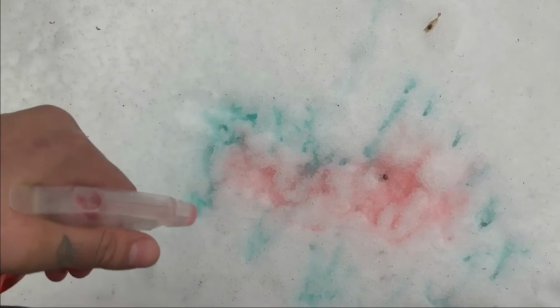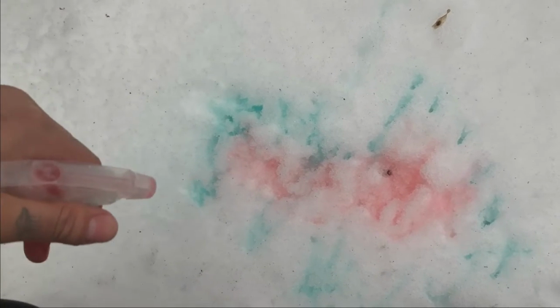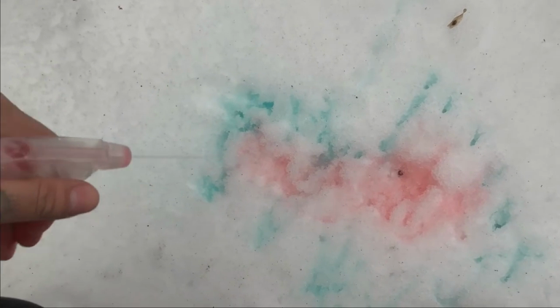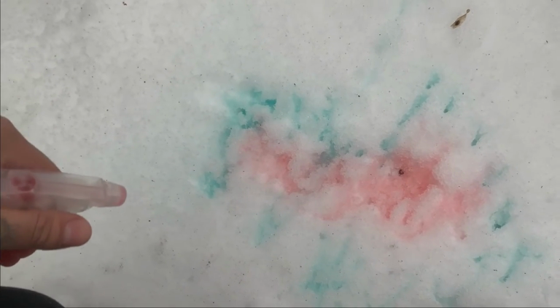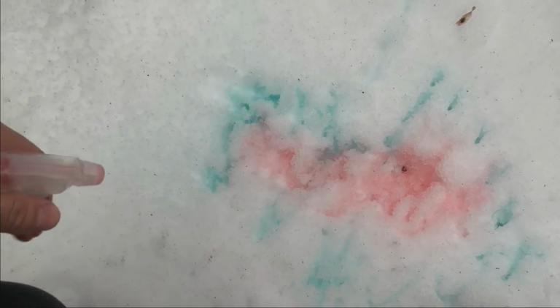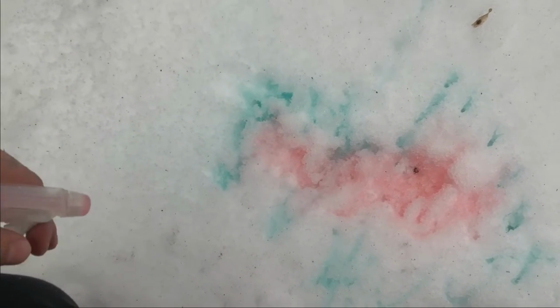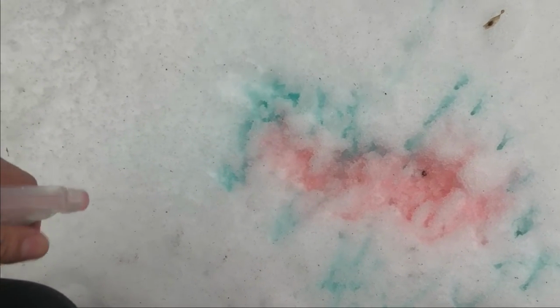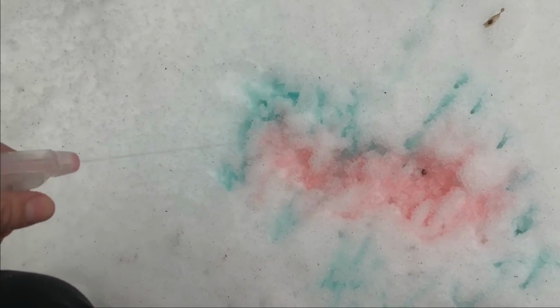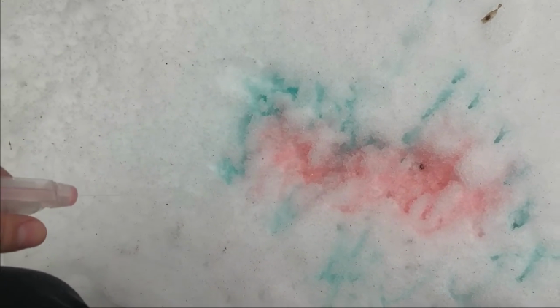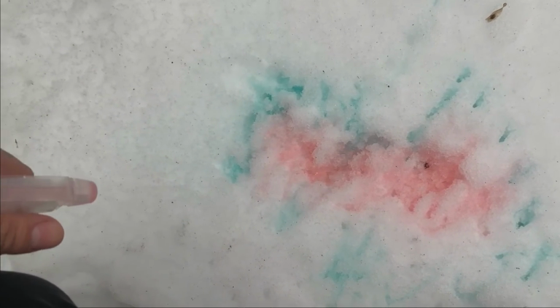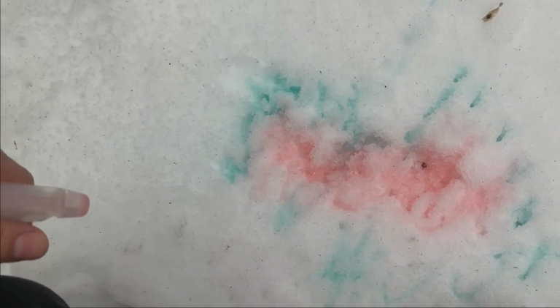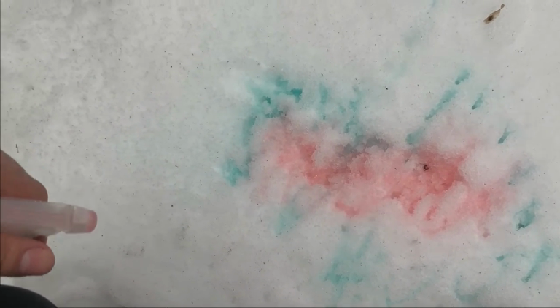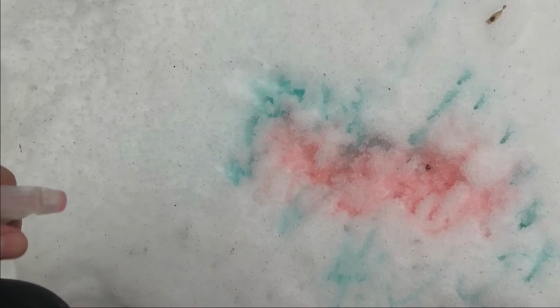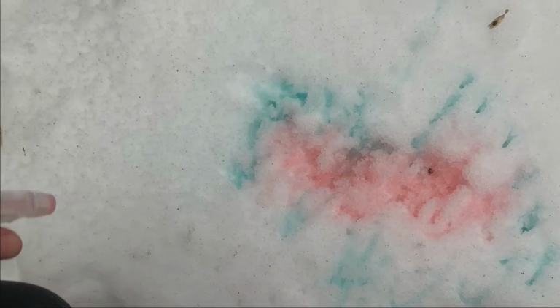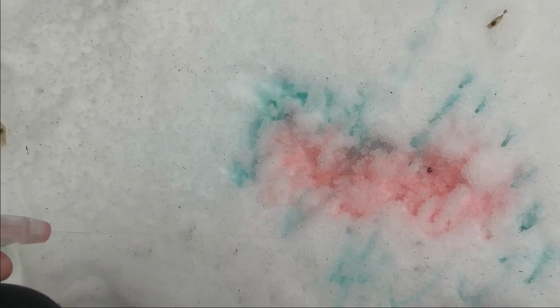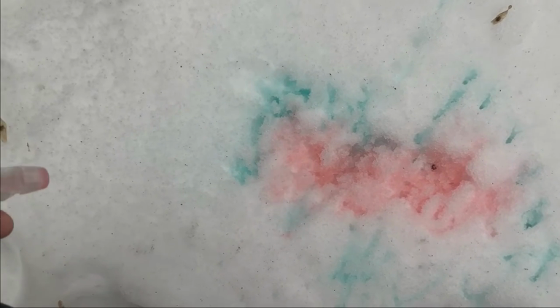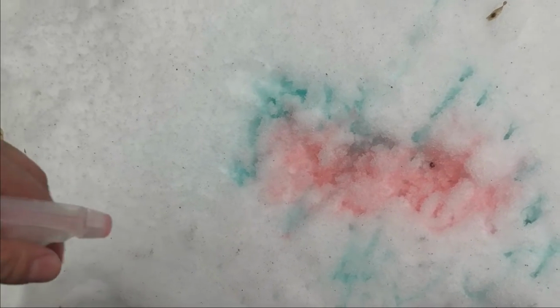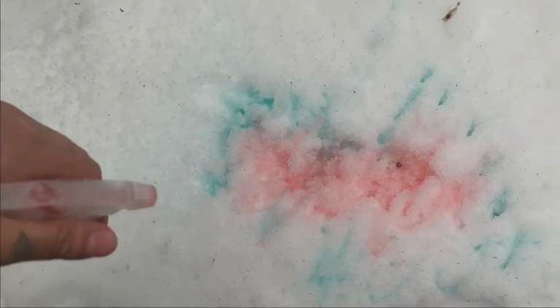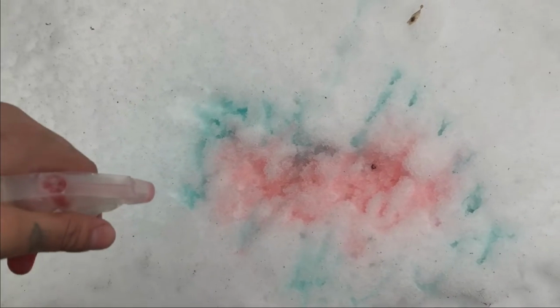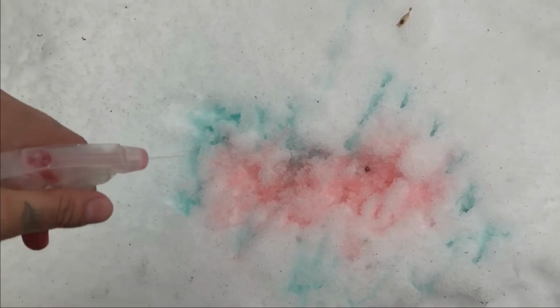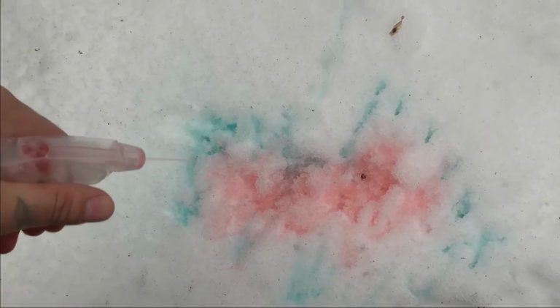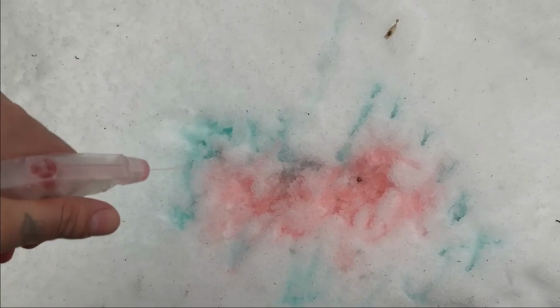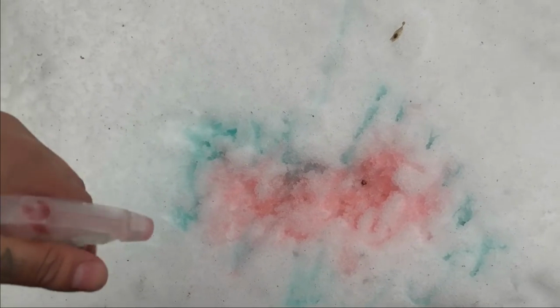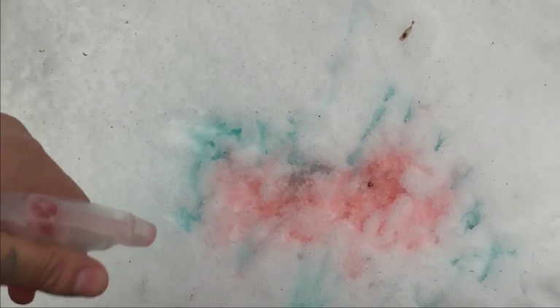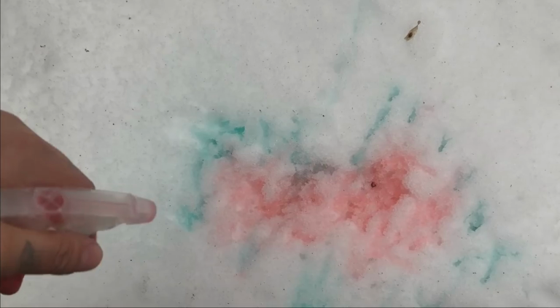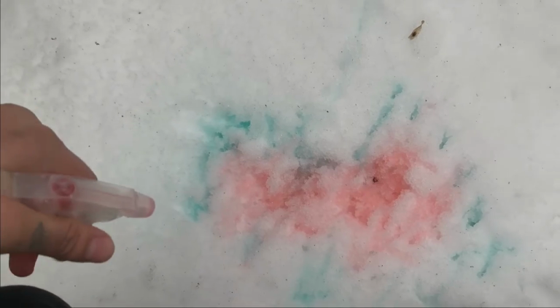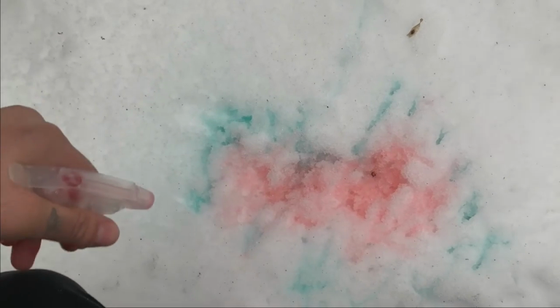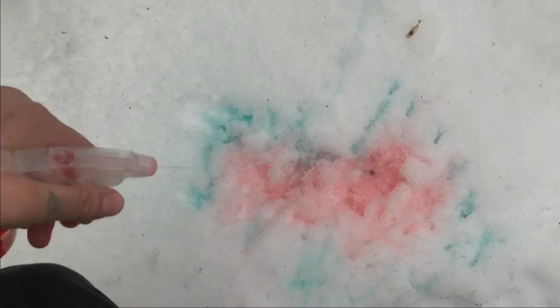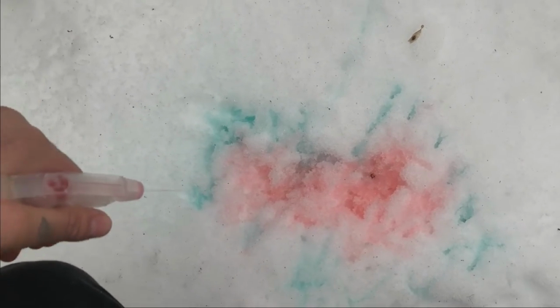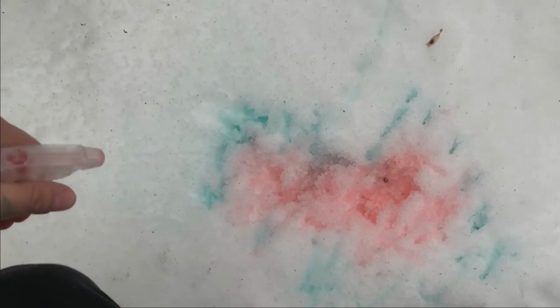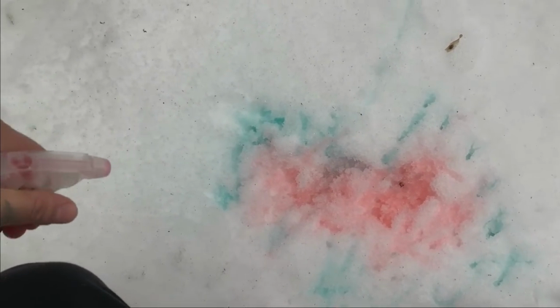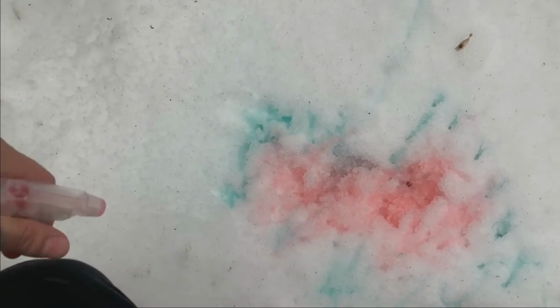I might try to use some pink or some yellow next. Let's see what we can also add to our picture. So right now I have green and red — what else can we use?